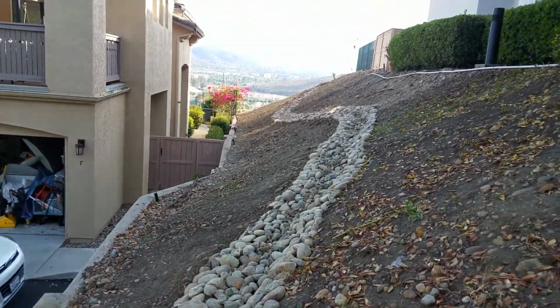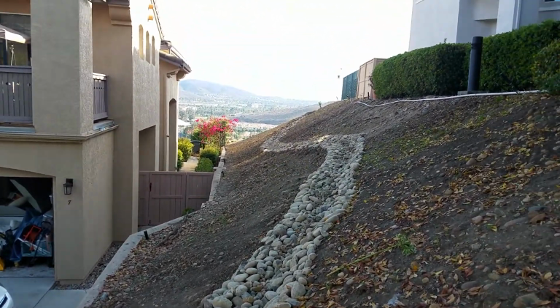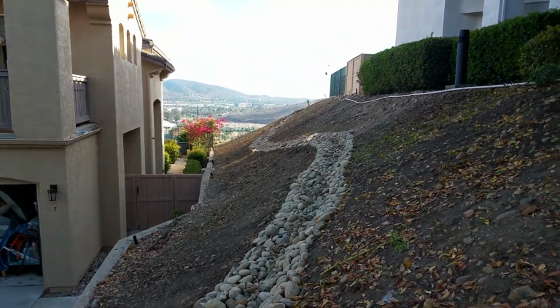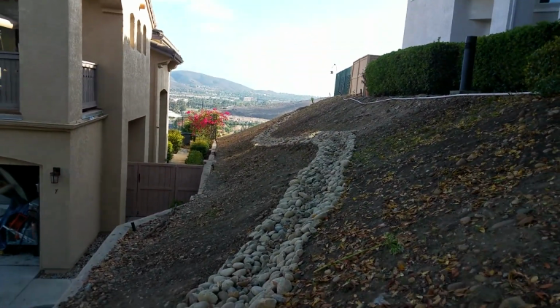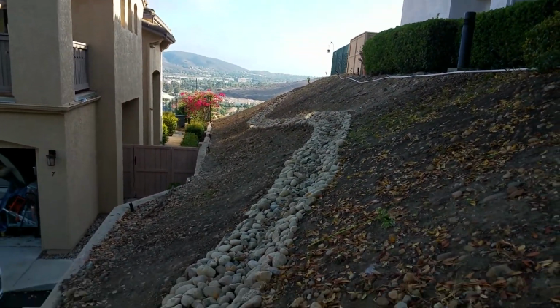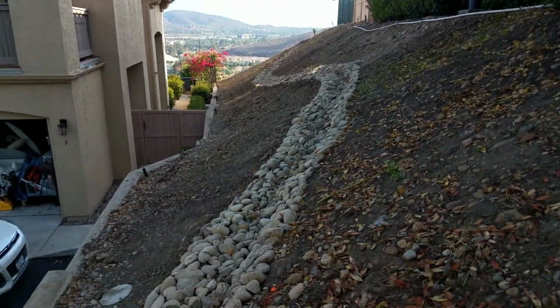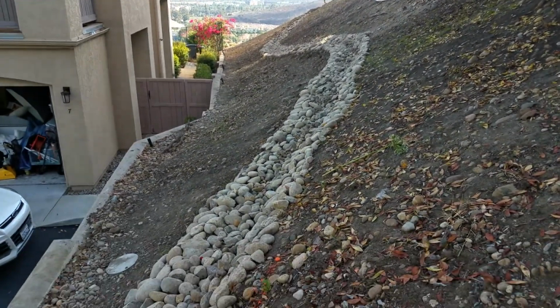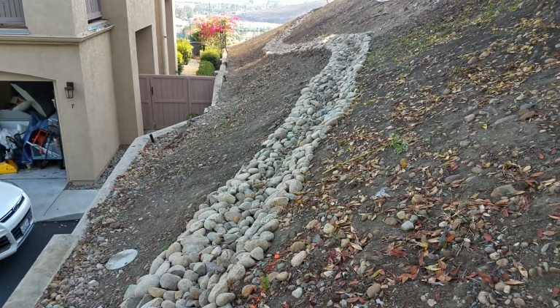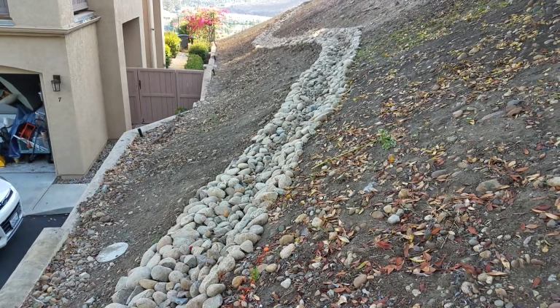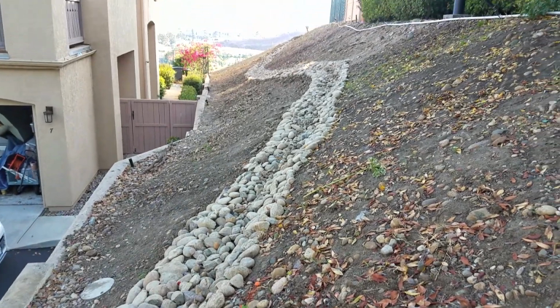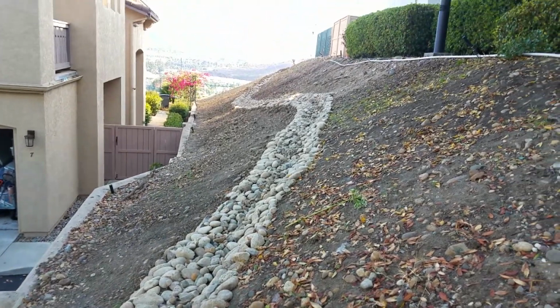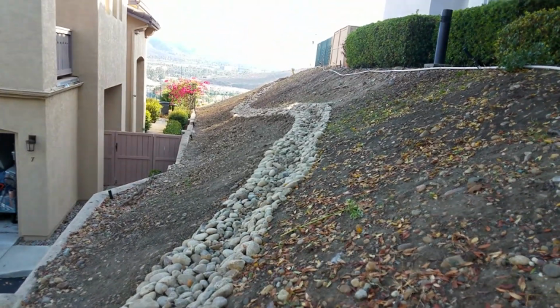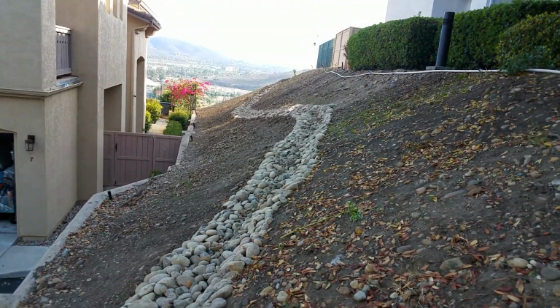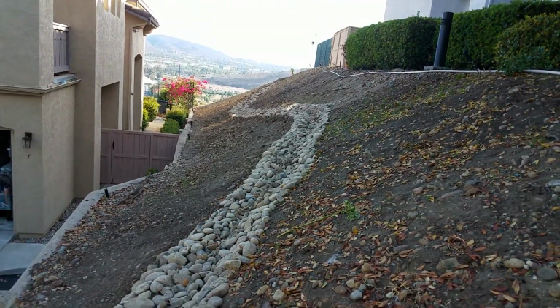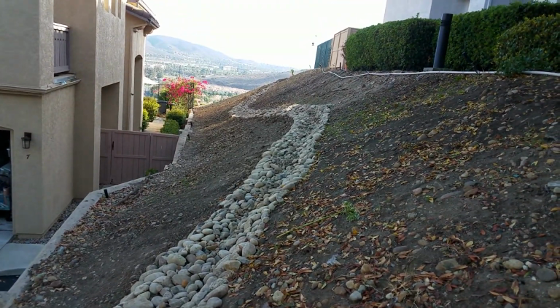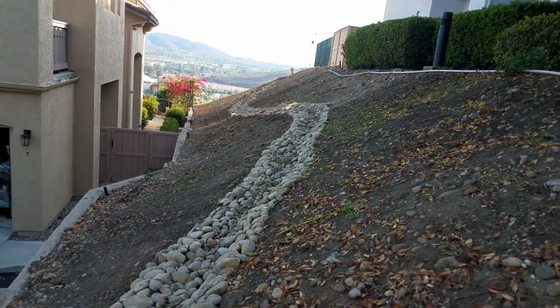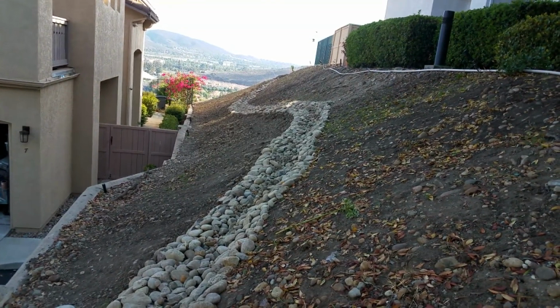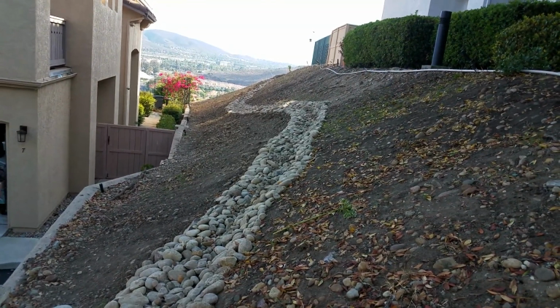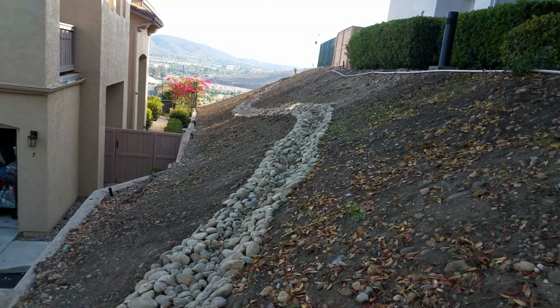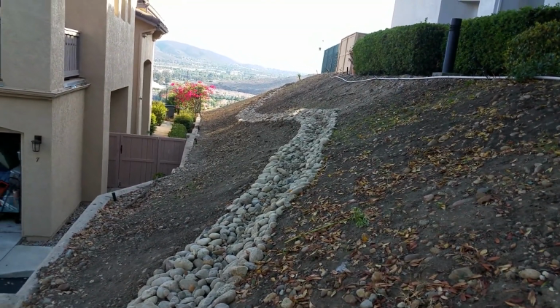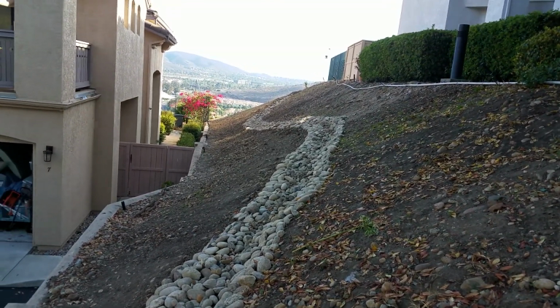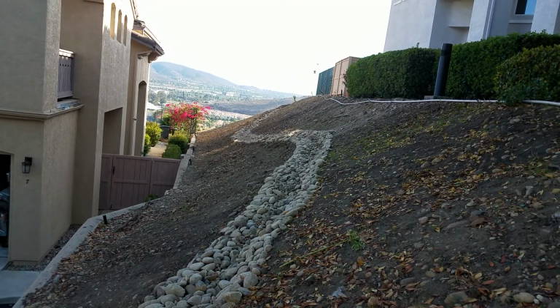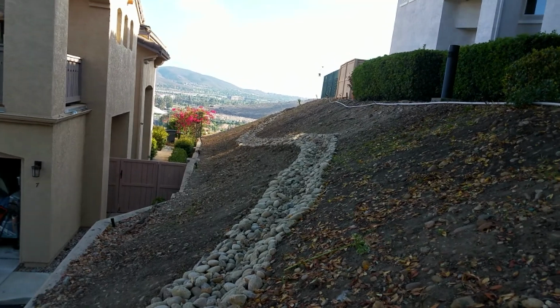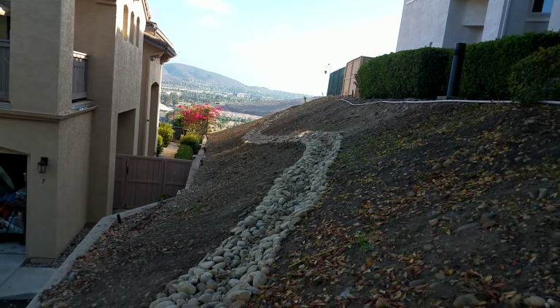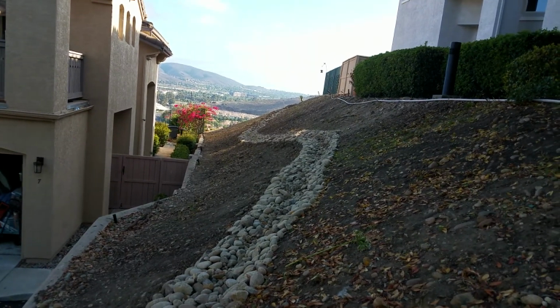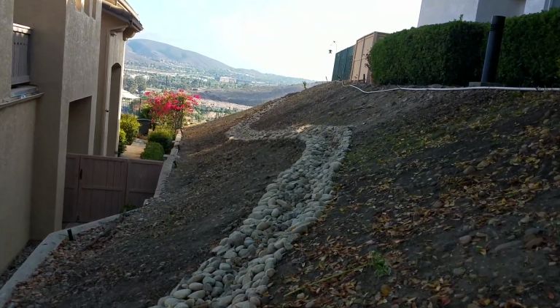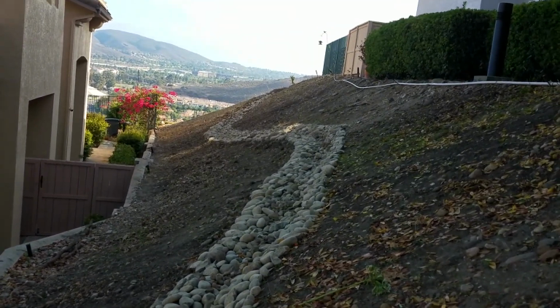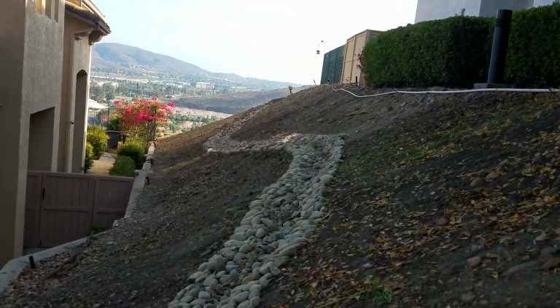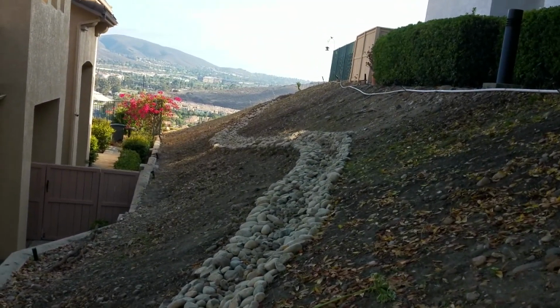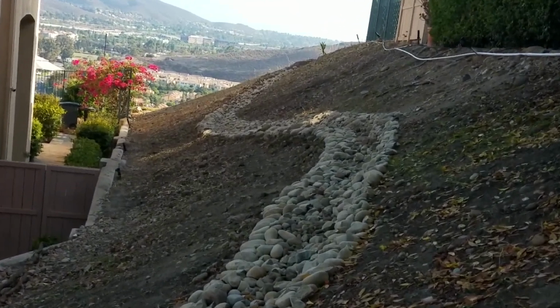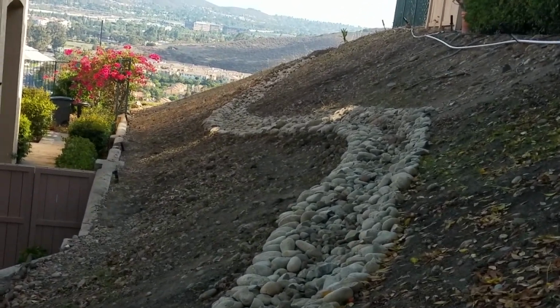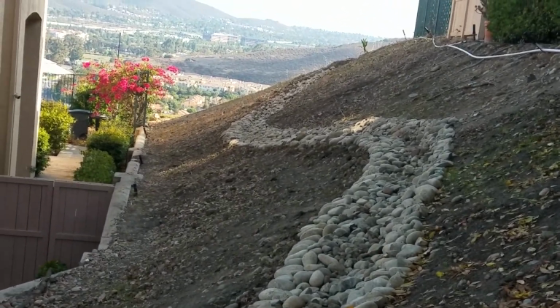Hard to imagine somebody competent had anything to do with this. And there's the low point you can see — that is in front of my front door.